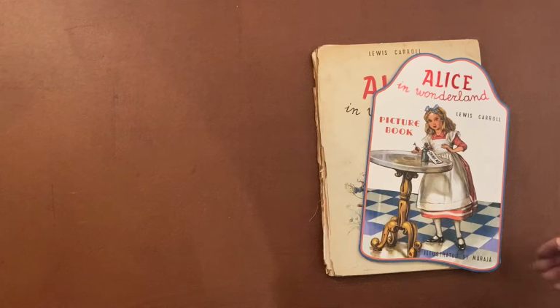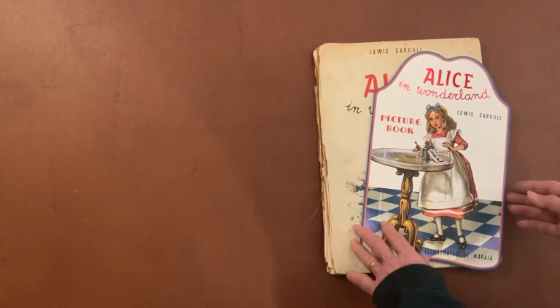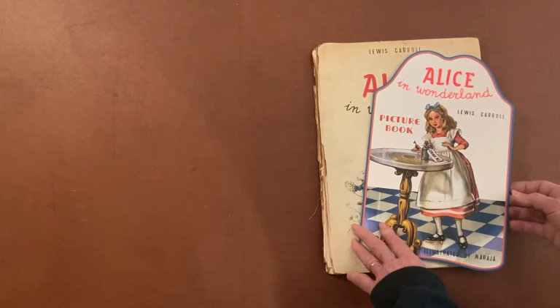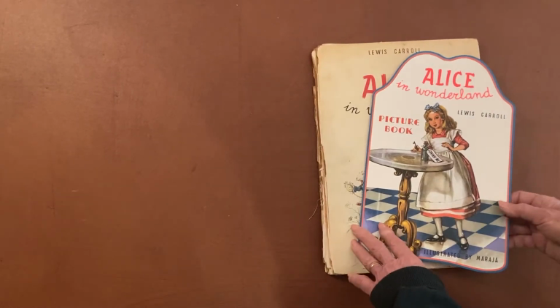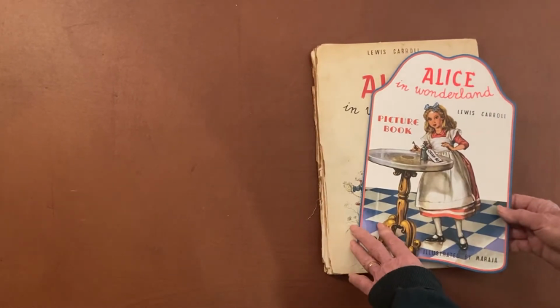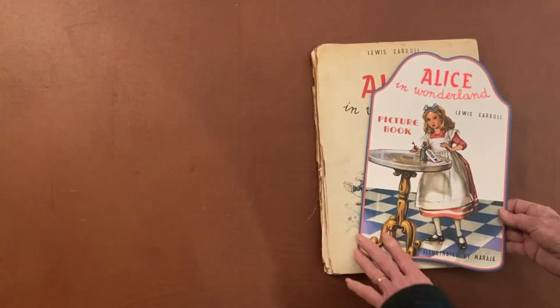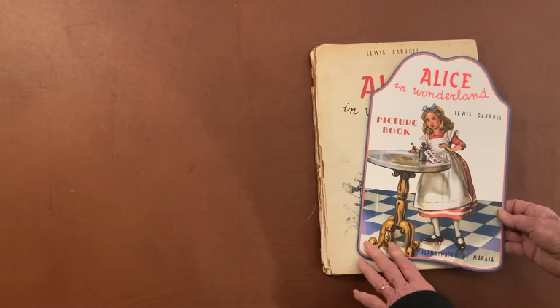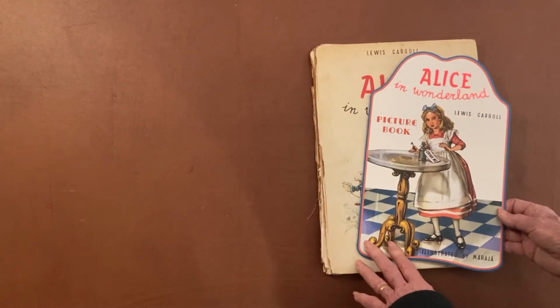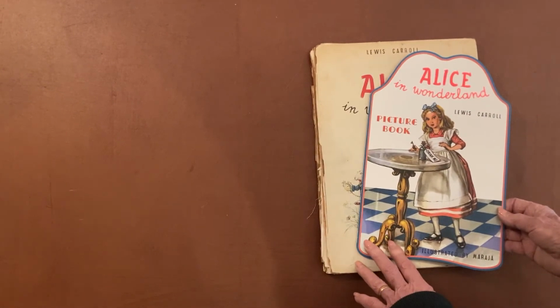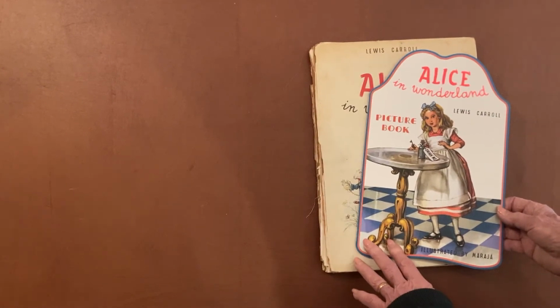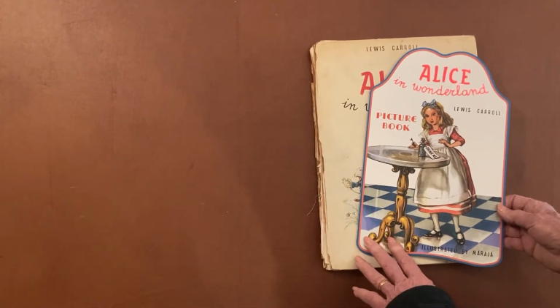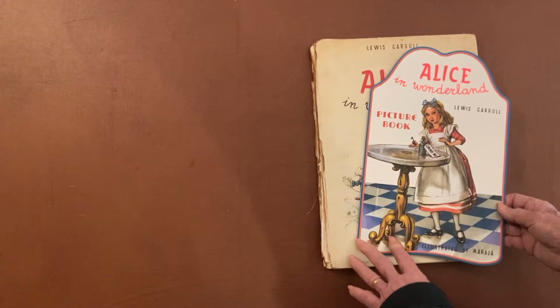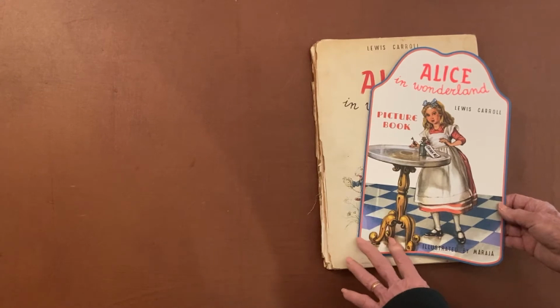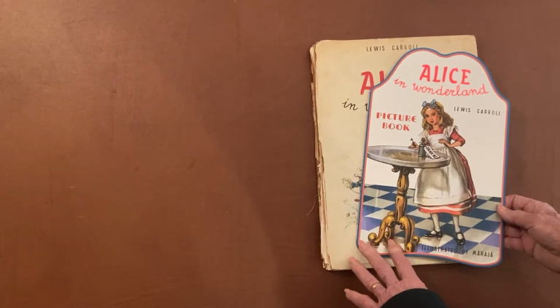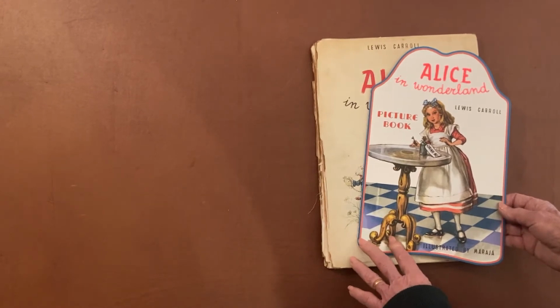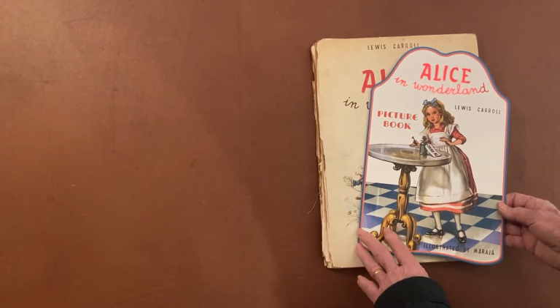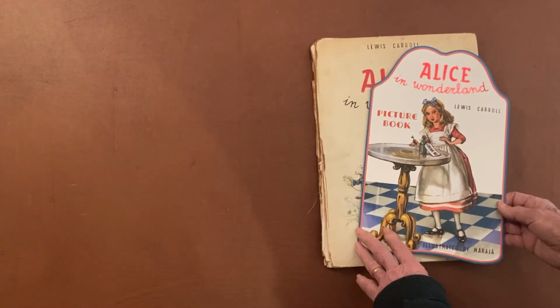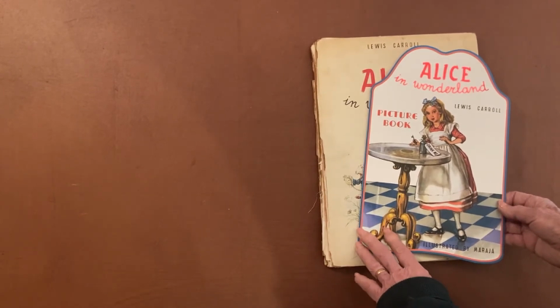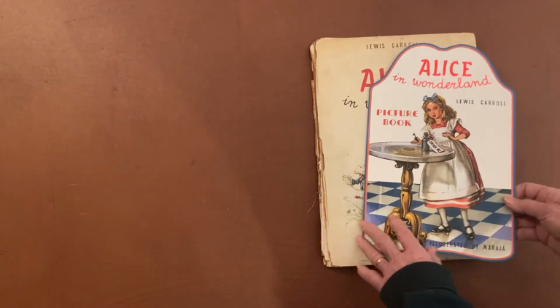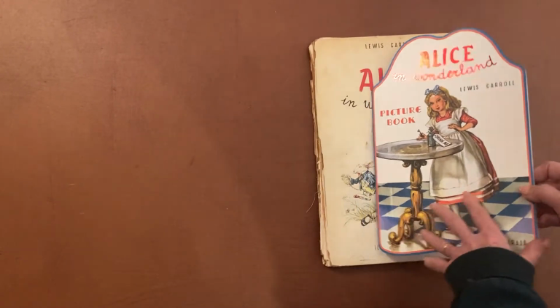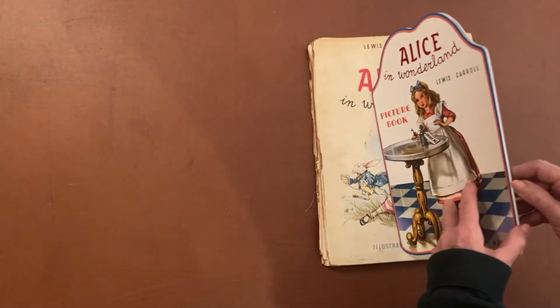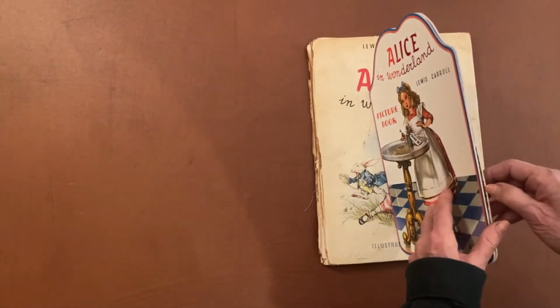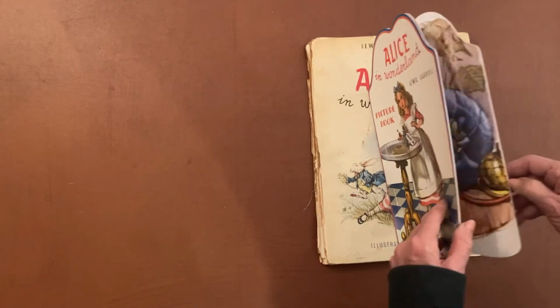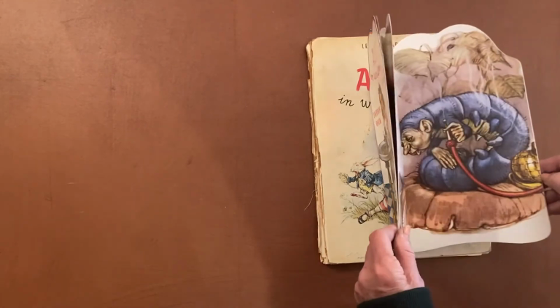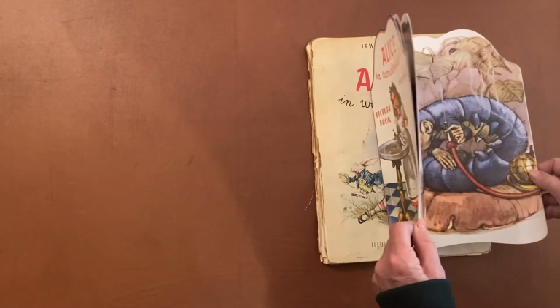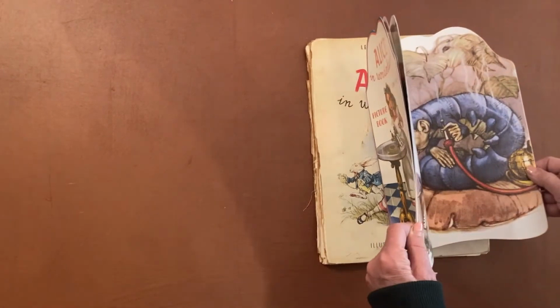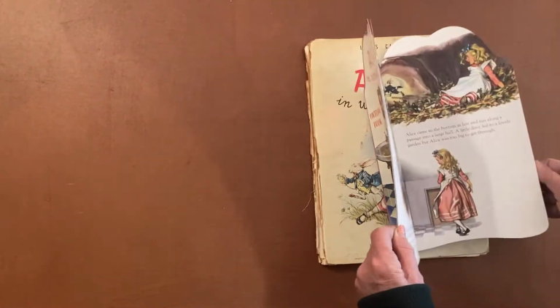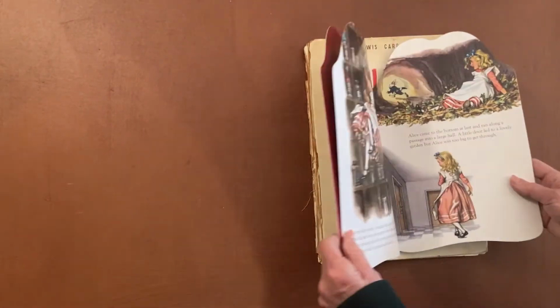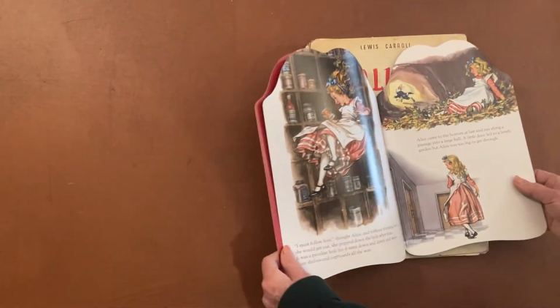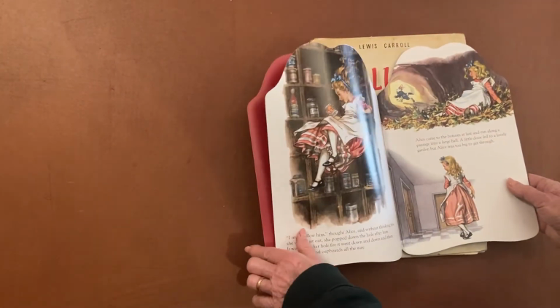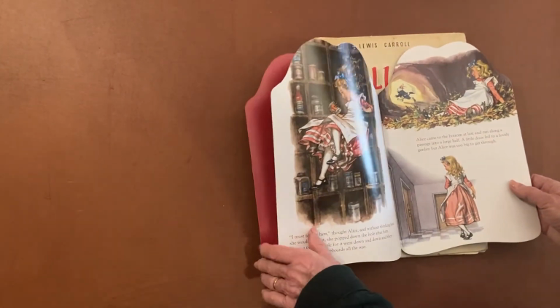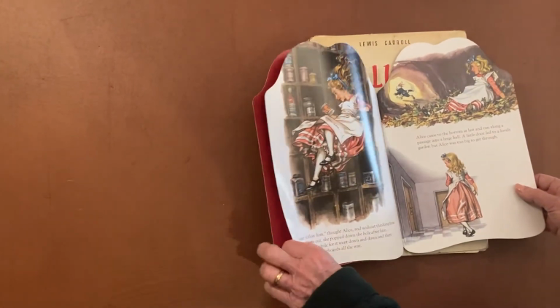We wanted to use some of the classic stories because those are very popular, but some of the stories like Alice in Wonderland are very long, and we couldn't find an original that had them, so what we did in this case was we made a short version of the story.